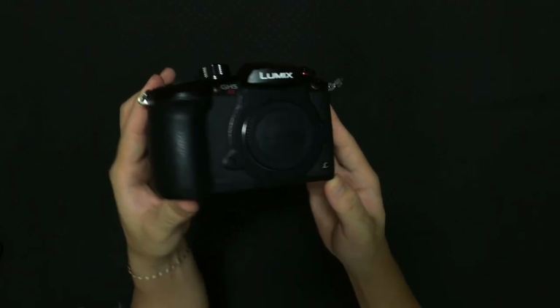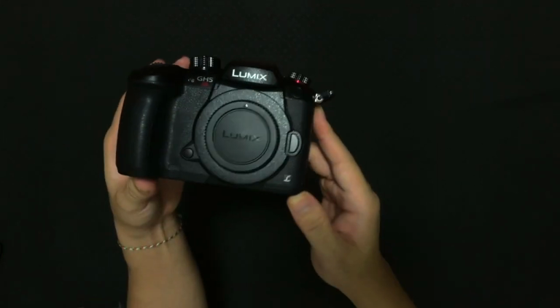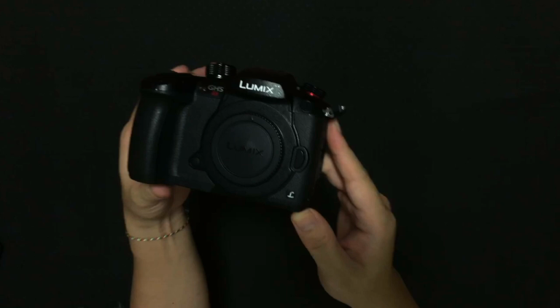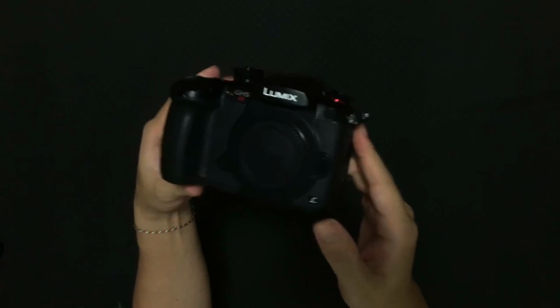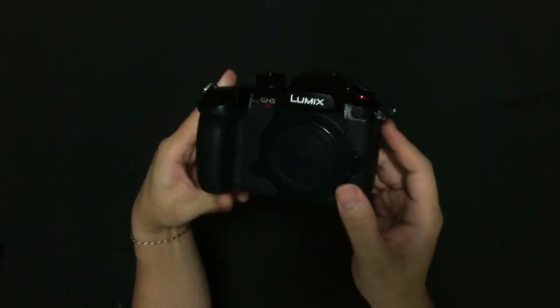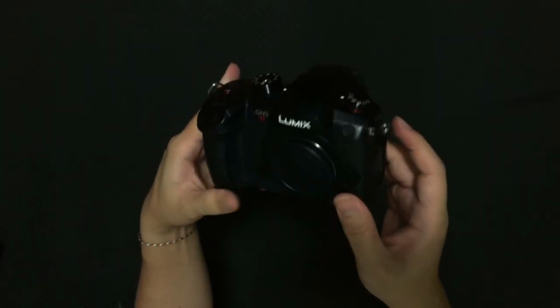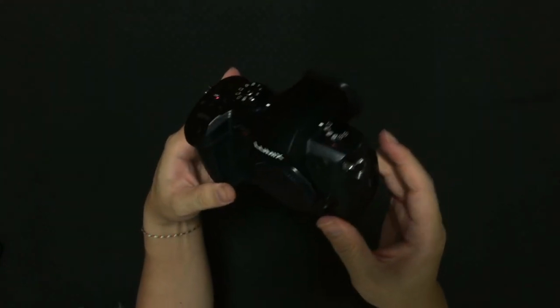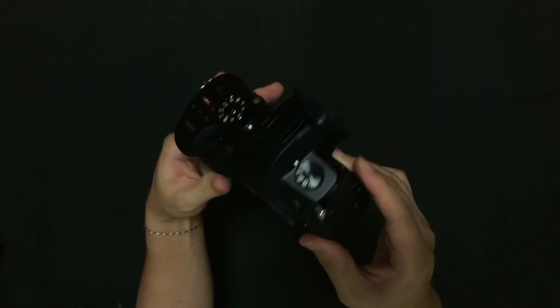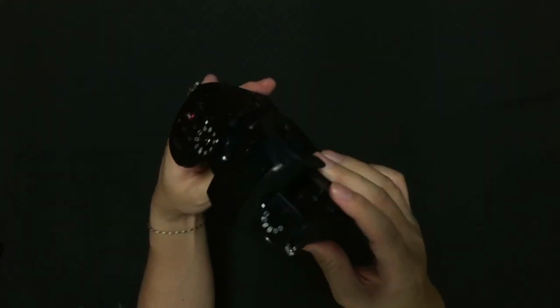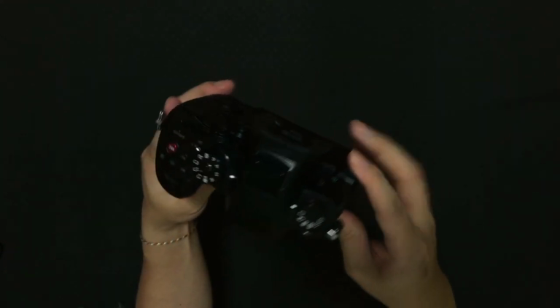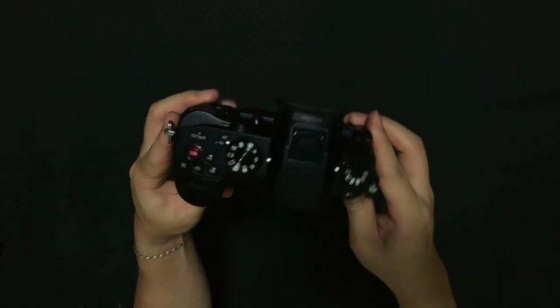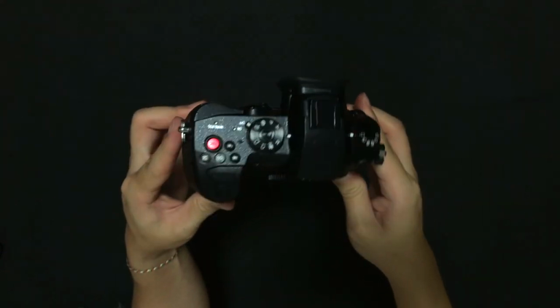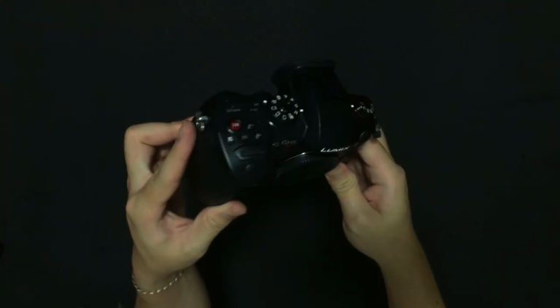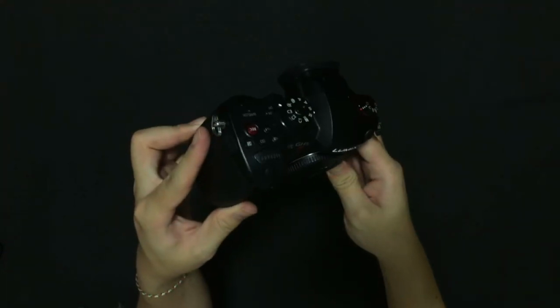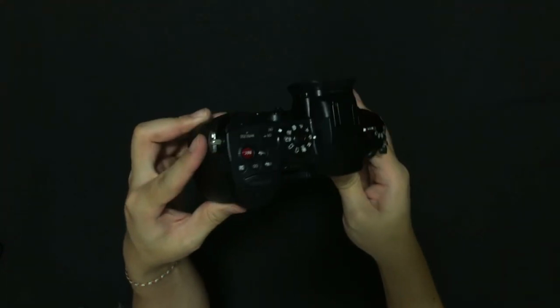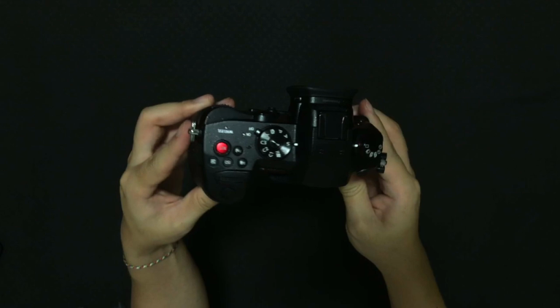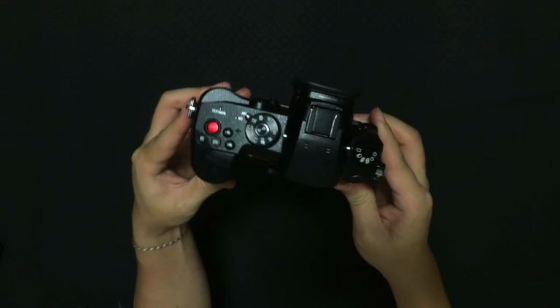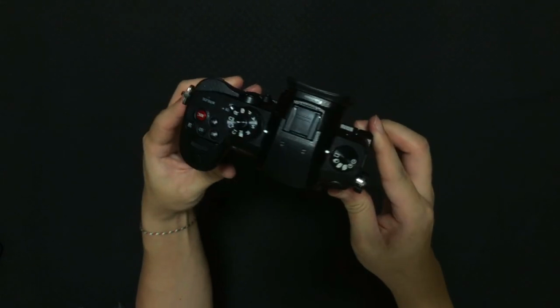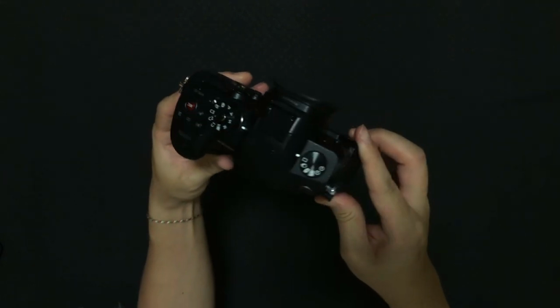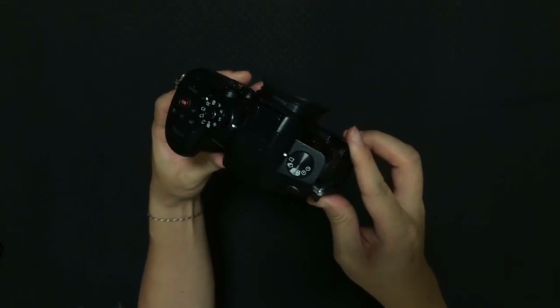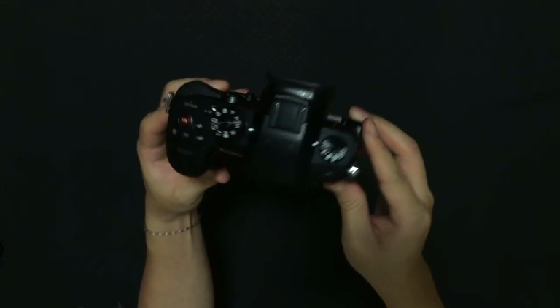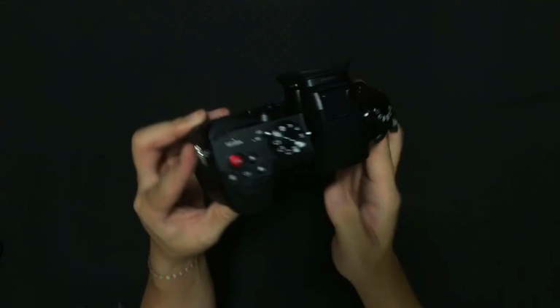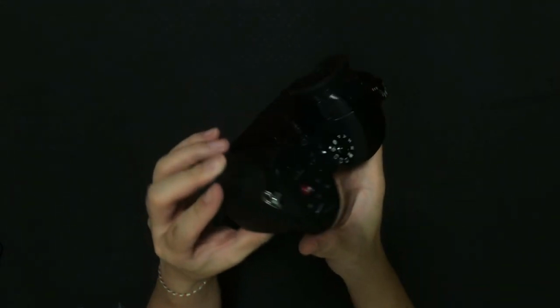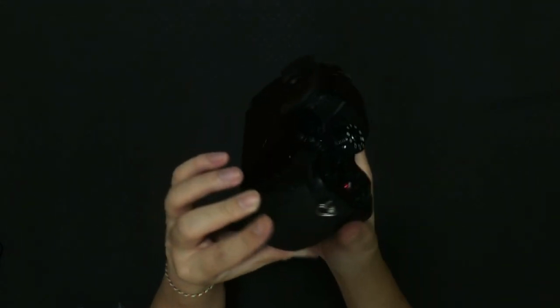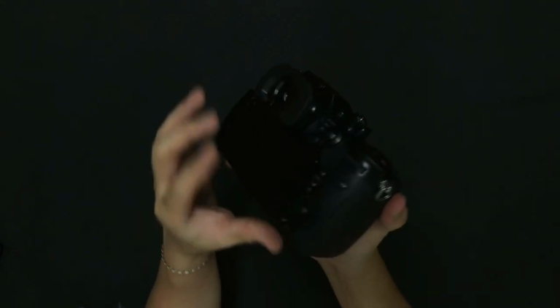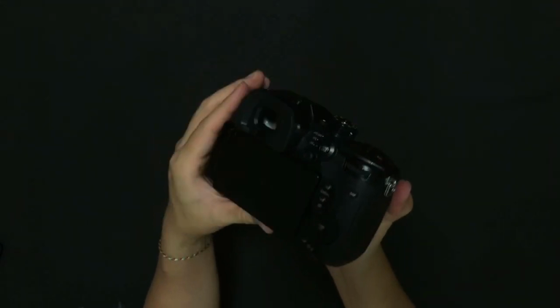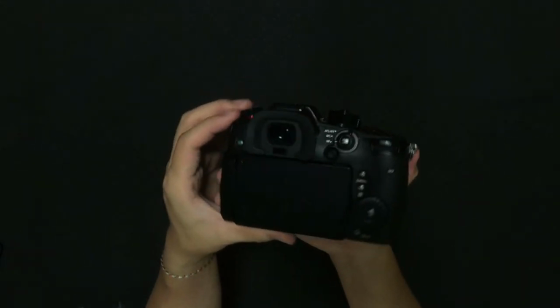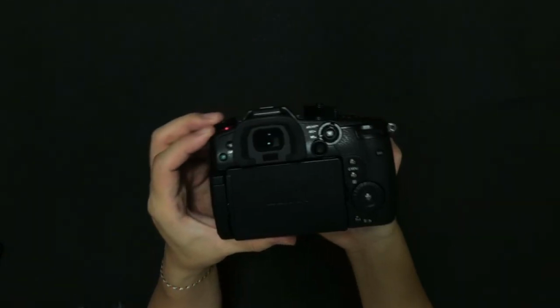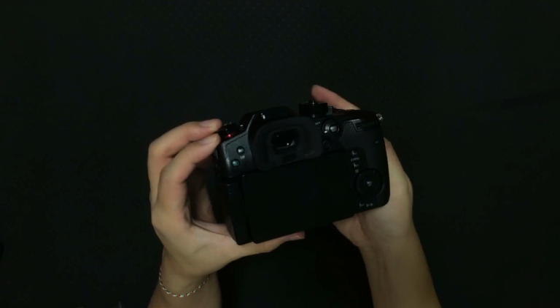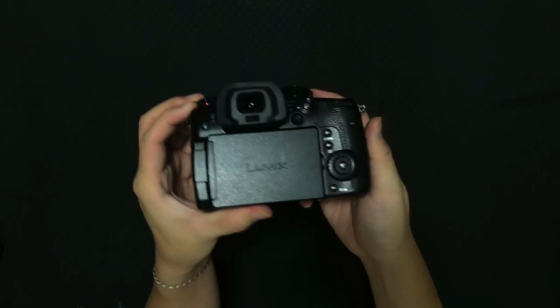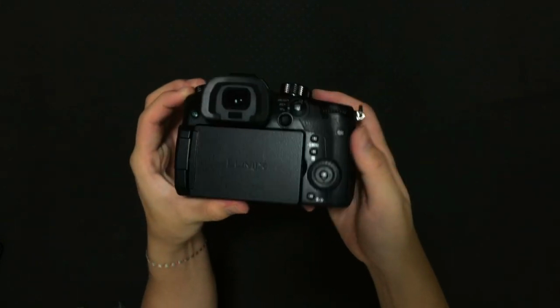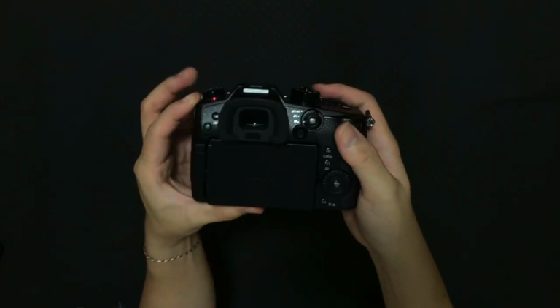Now let's have a look at the hero product of today, the GH5S. What I like about this is the flip-up screen — you can see yourself if you're recording anything like vlogging. This will be great for a lot of circumstances.